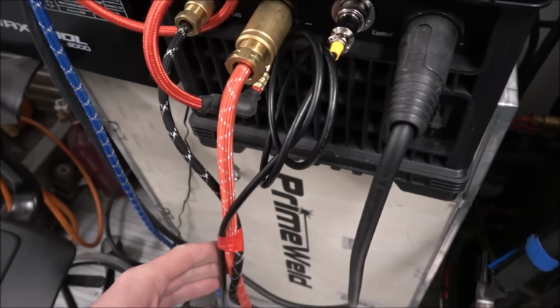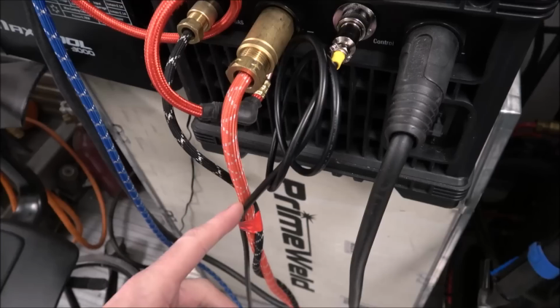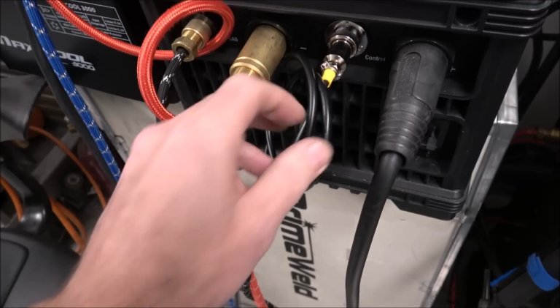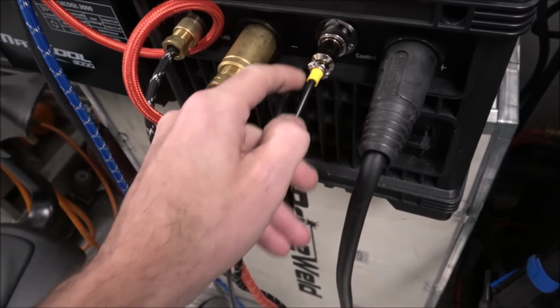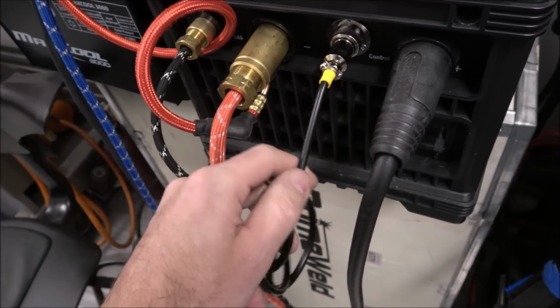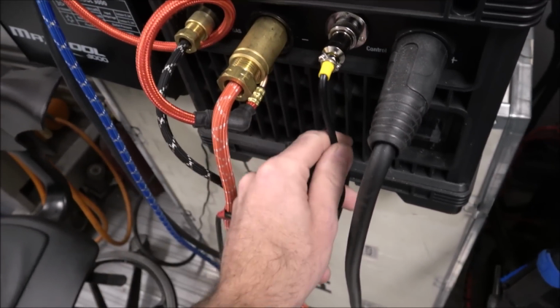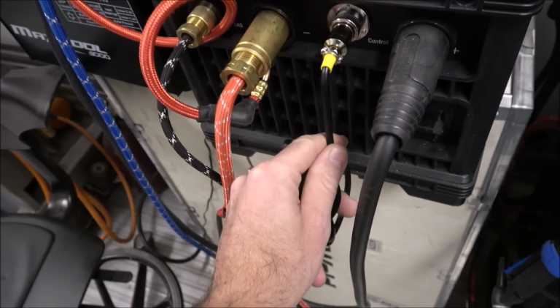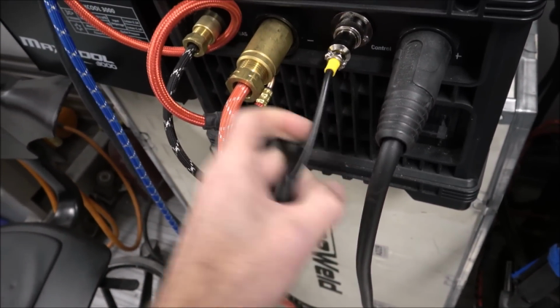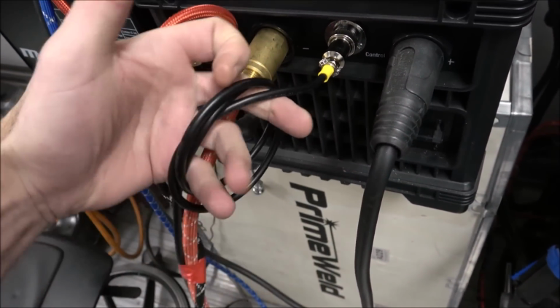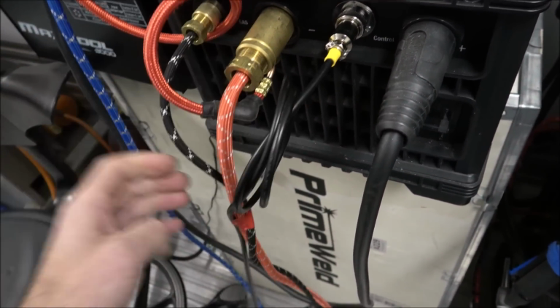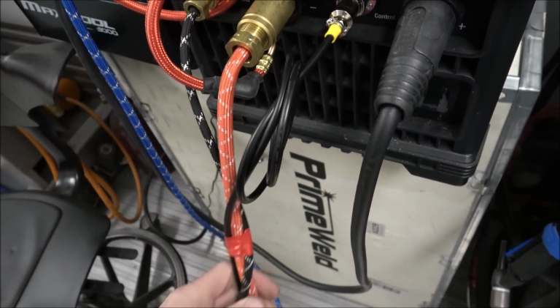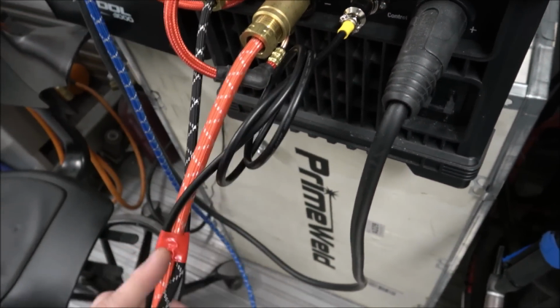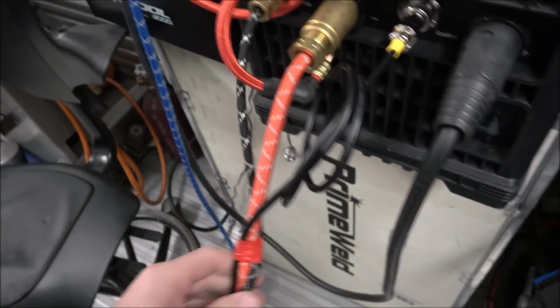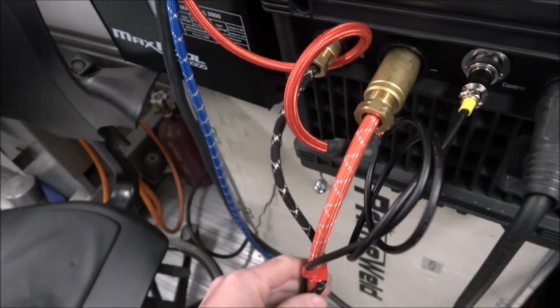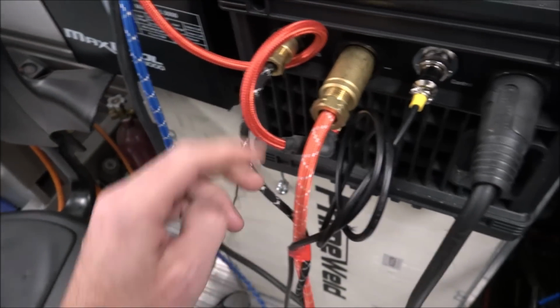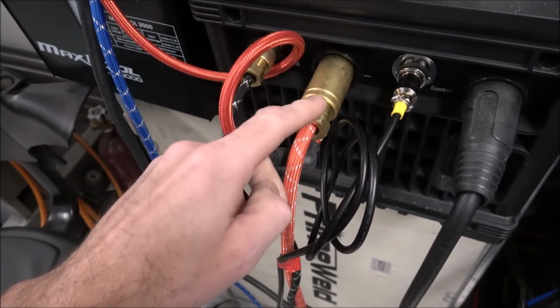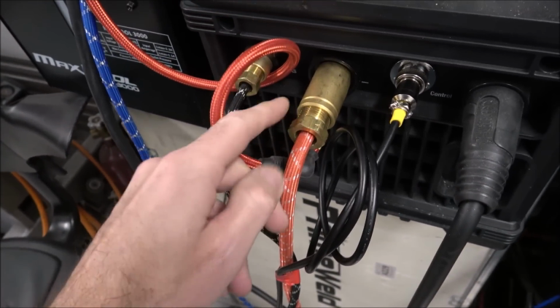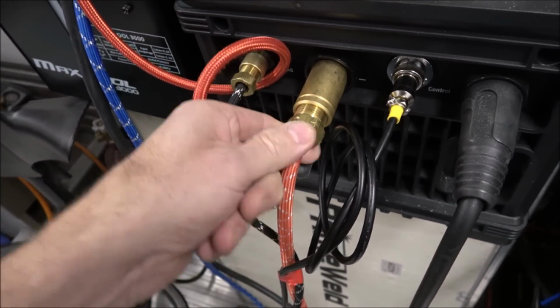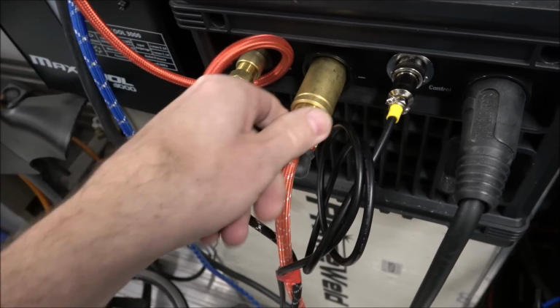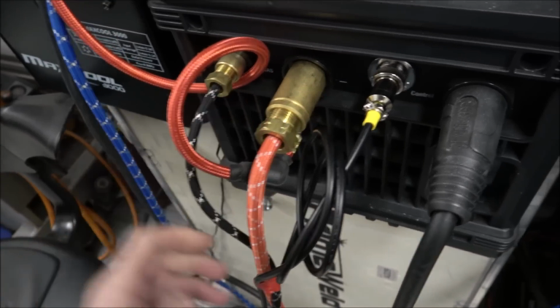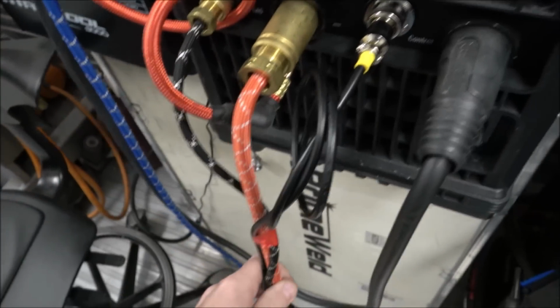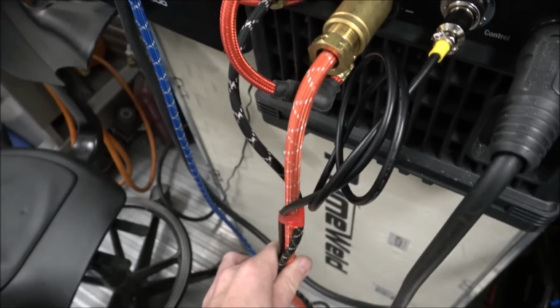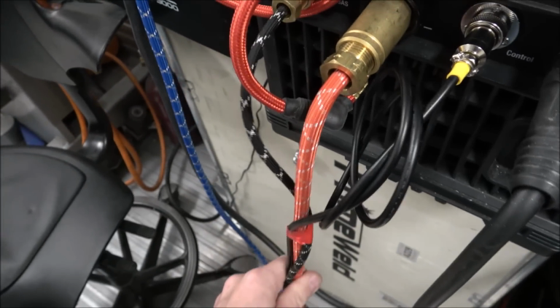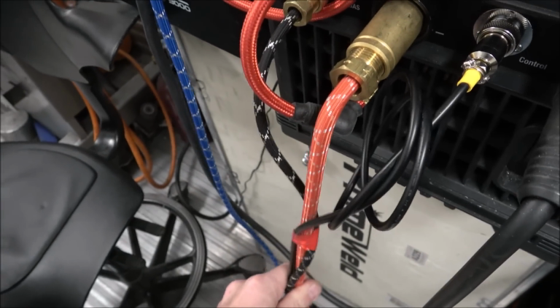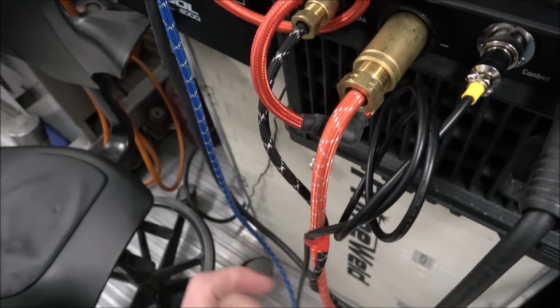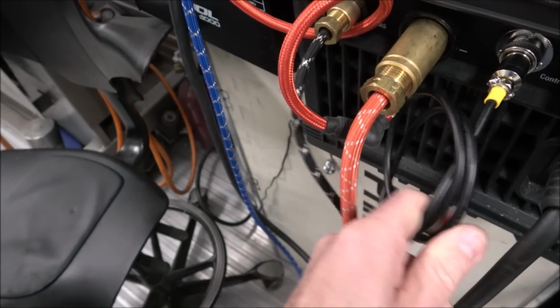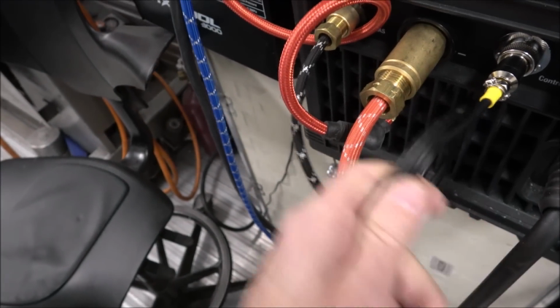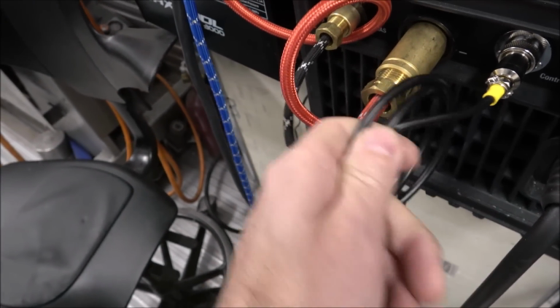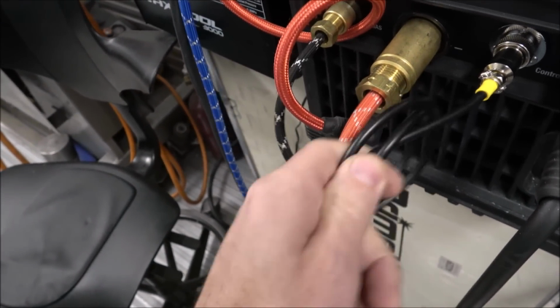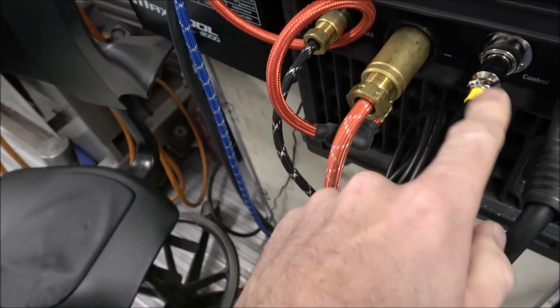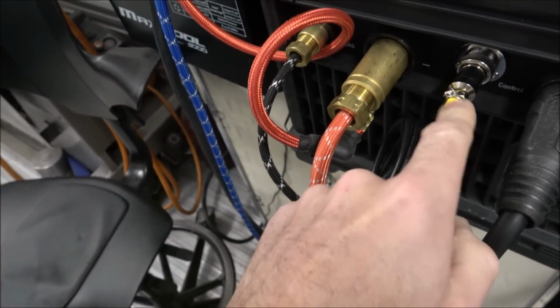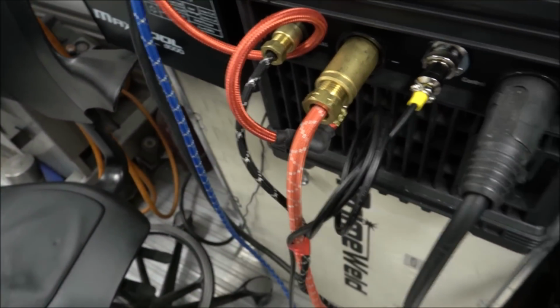On the machine end, you don't want this pulling down tight either. So you want to tape it off to a more firm, more robust fitting, so when this lead pulls down, there's plenty of slack here and it doesn't kink this either.